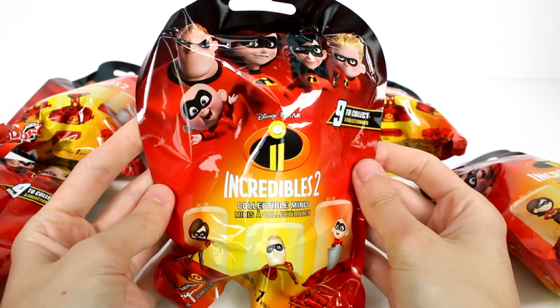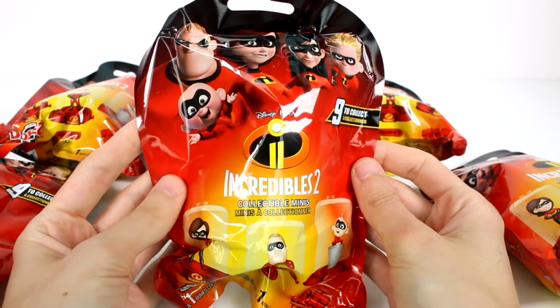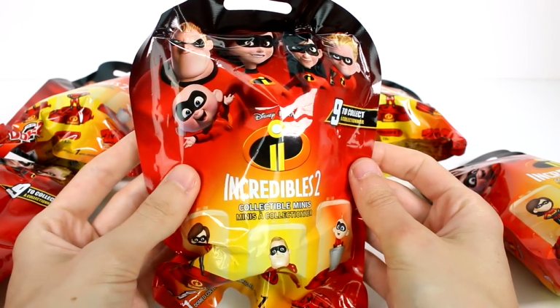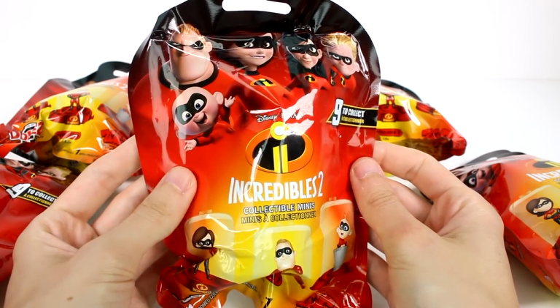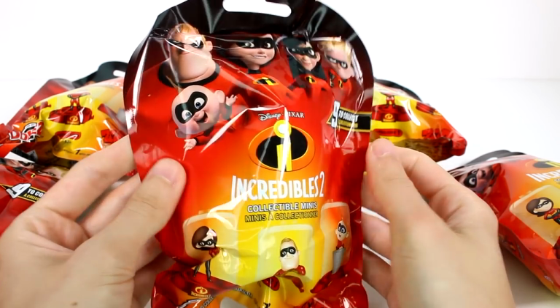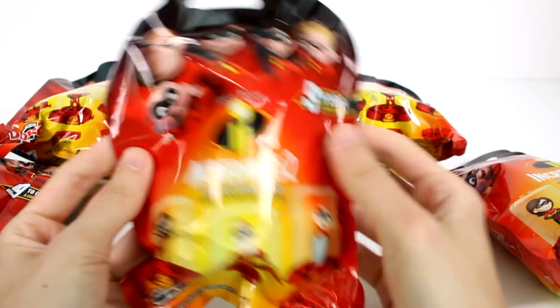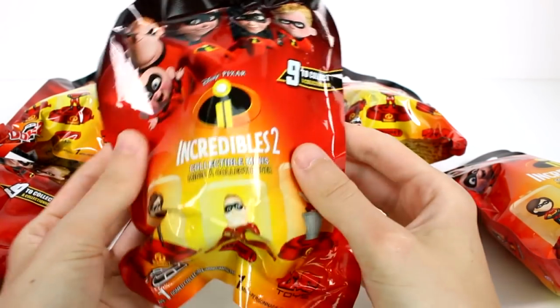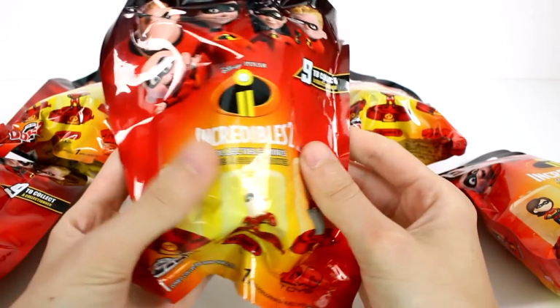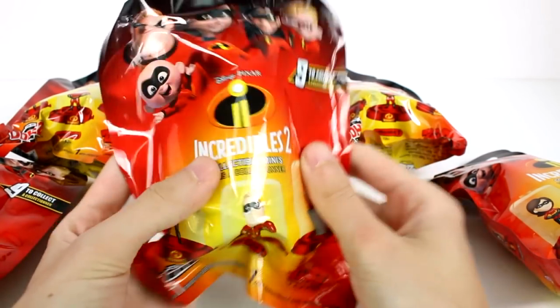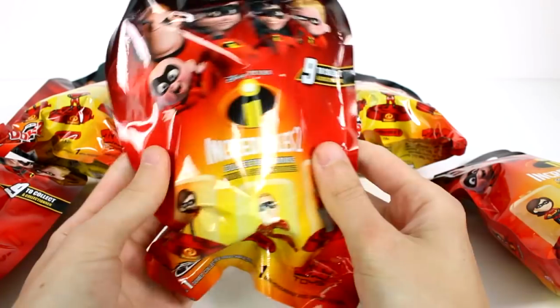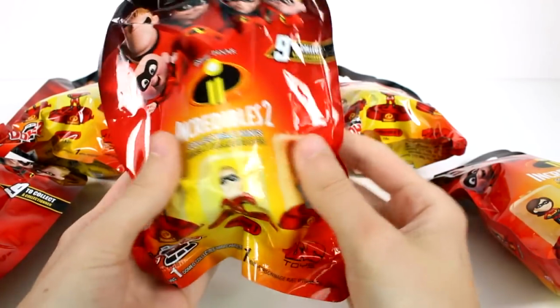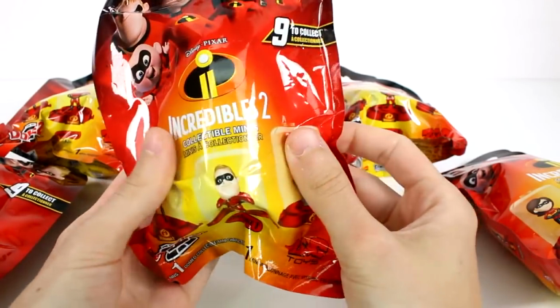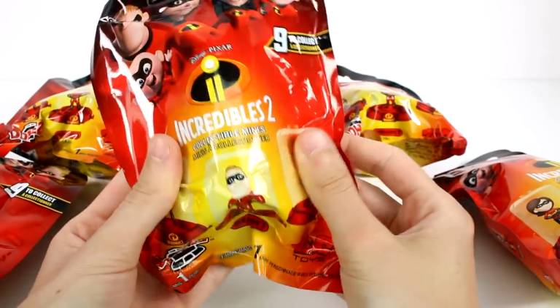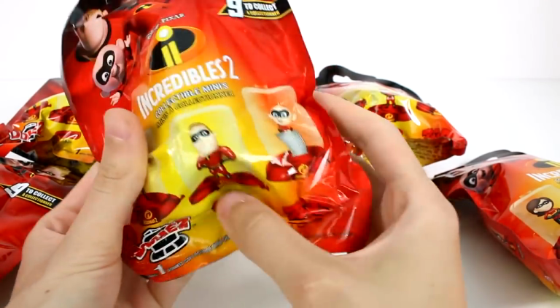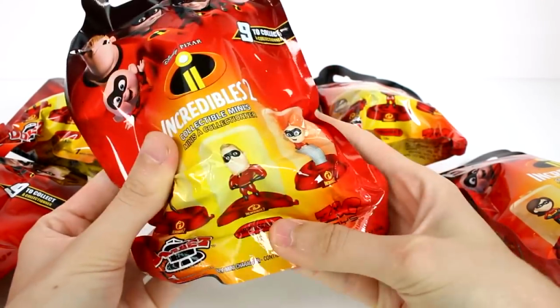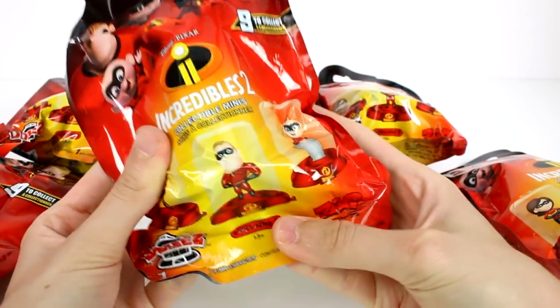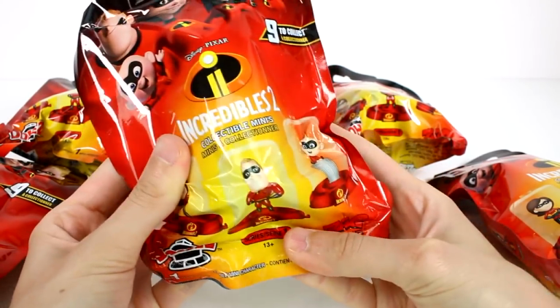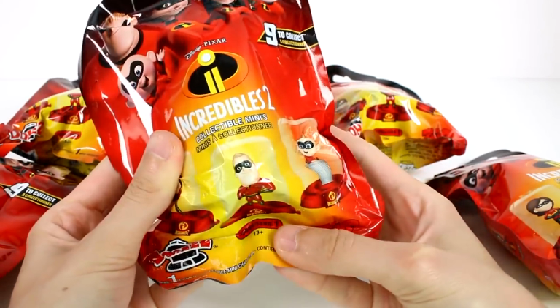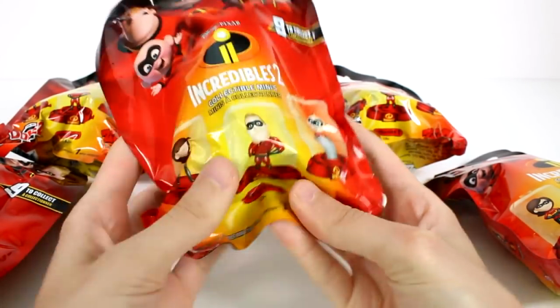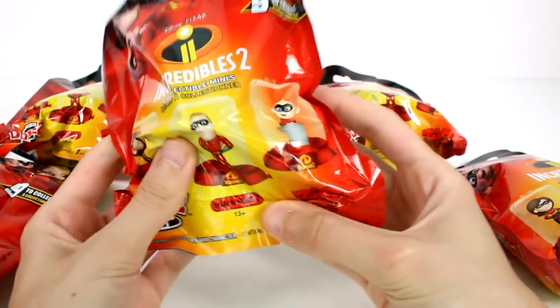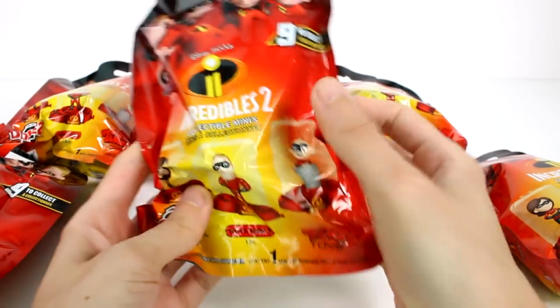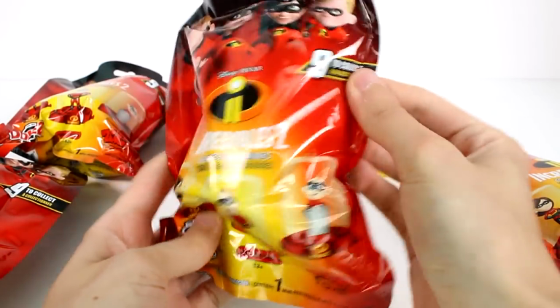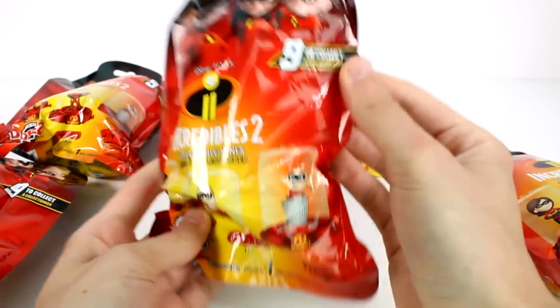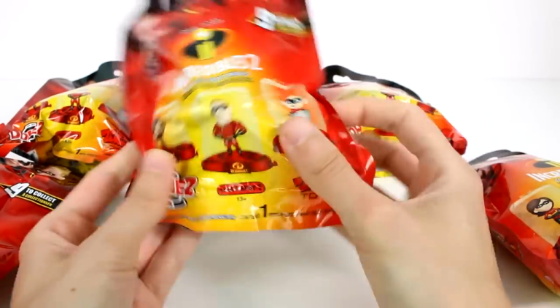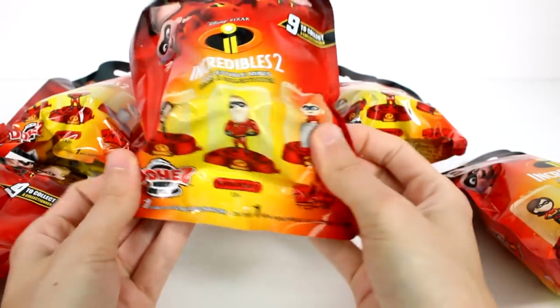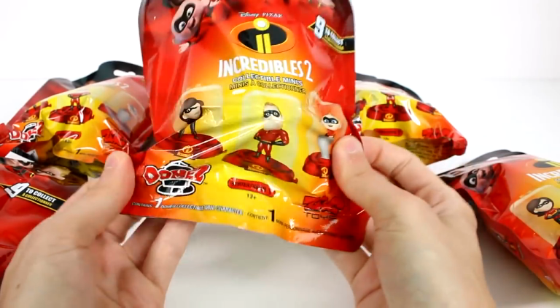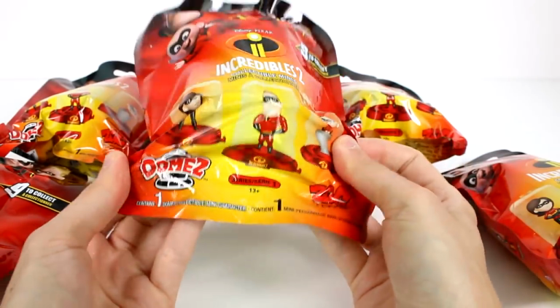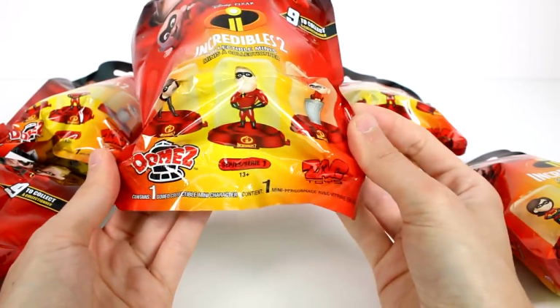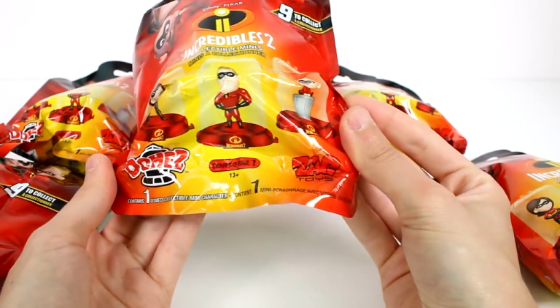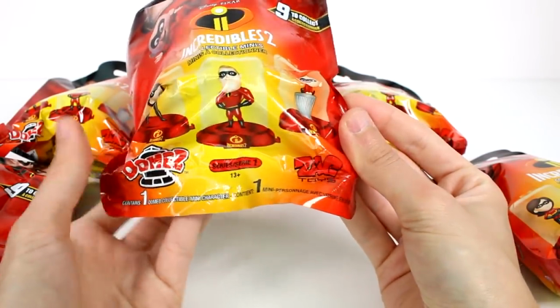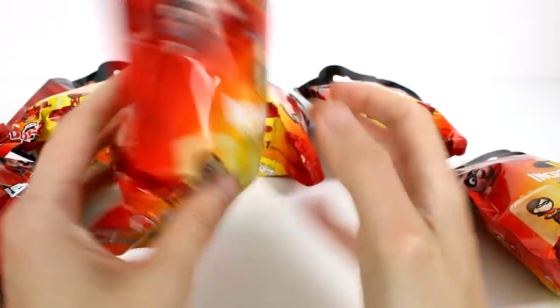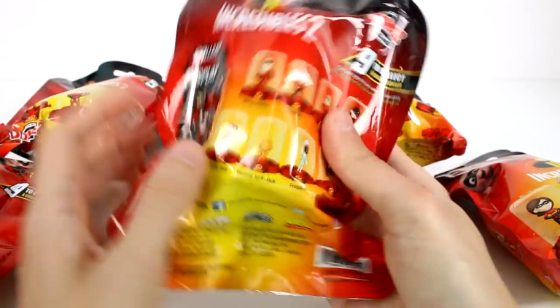Hi everyone, it's Tiffany, and I am here with the Disney Pixar Incredibles 2 Domes Blind Bags. There are nine different ones to collect, and this is Series 1.